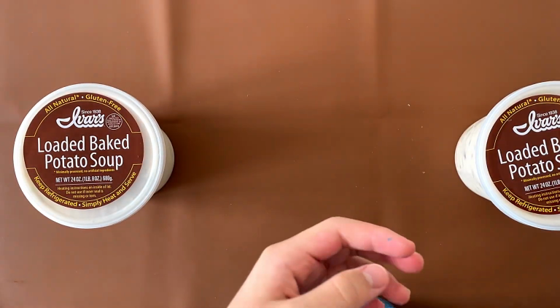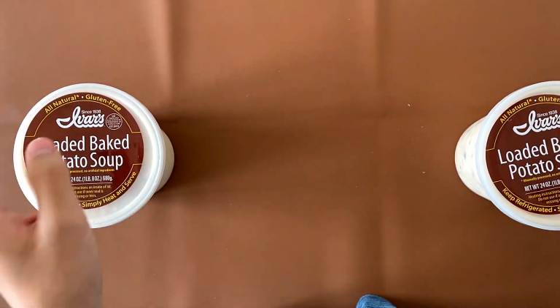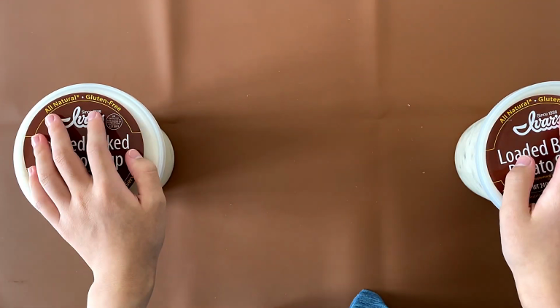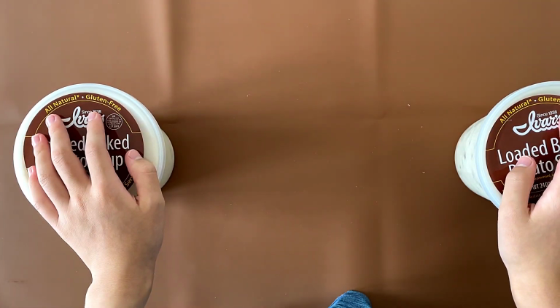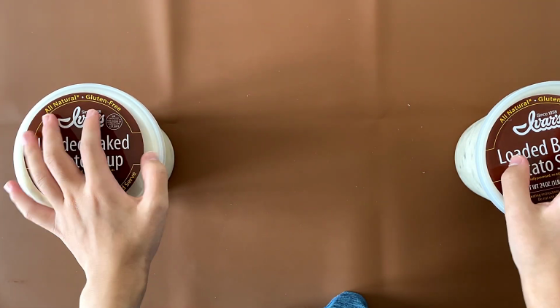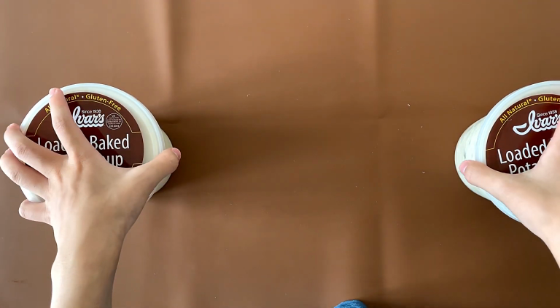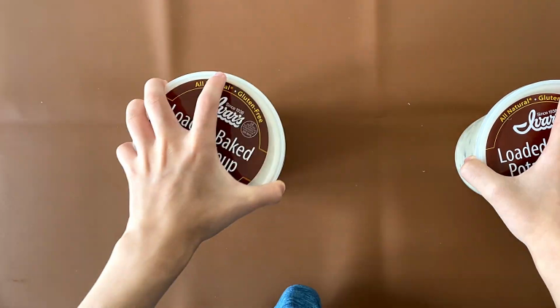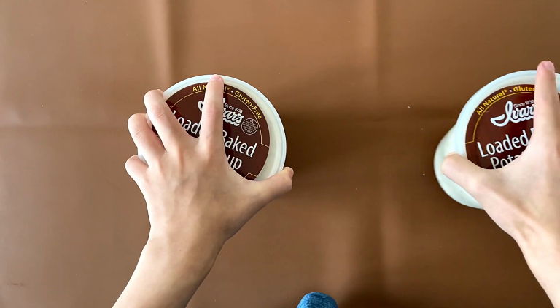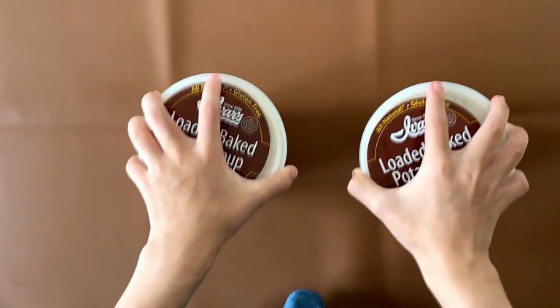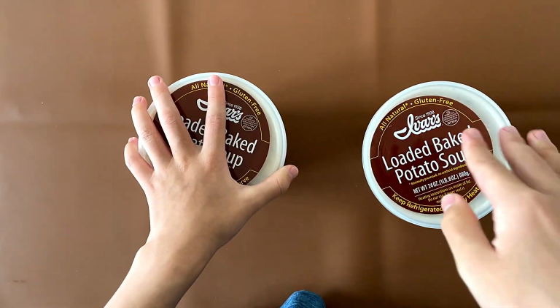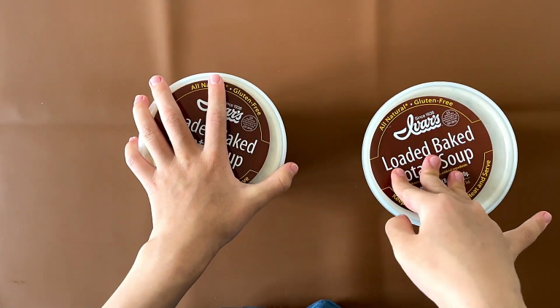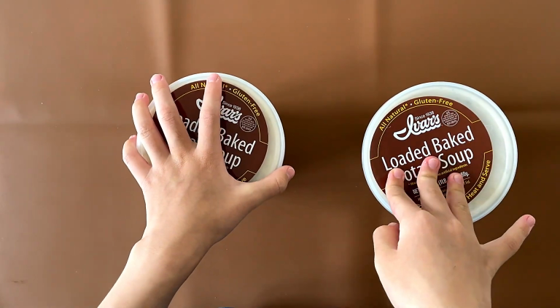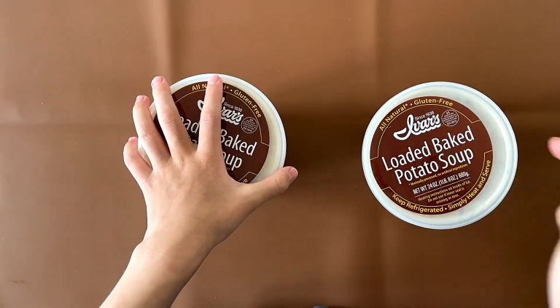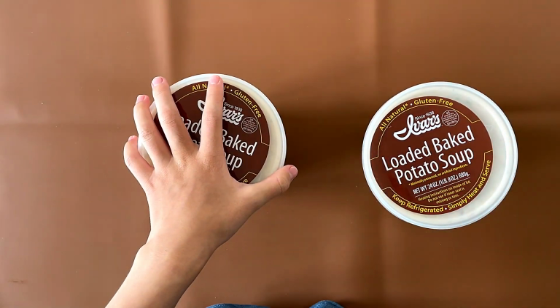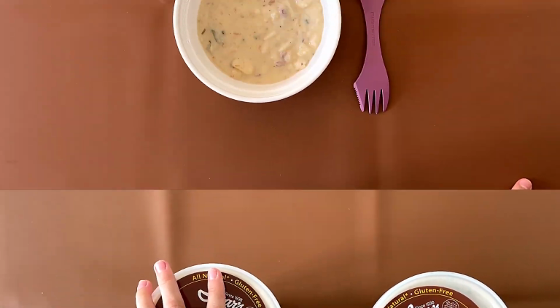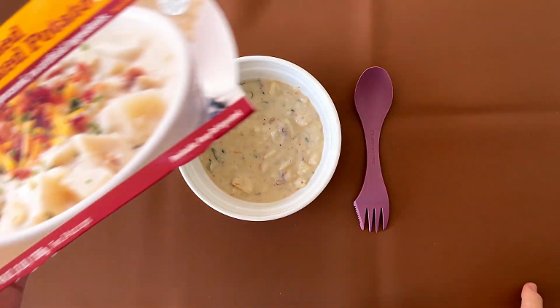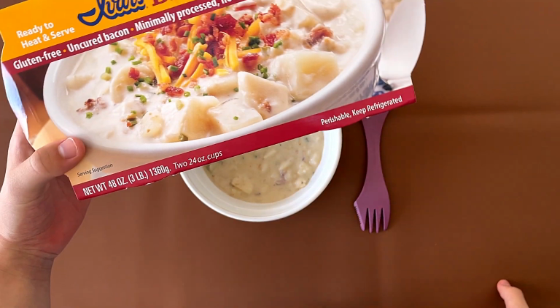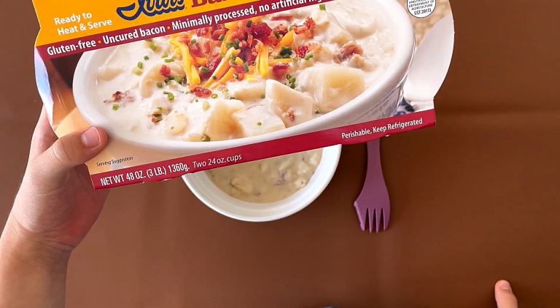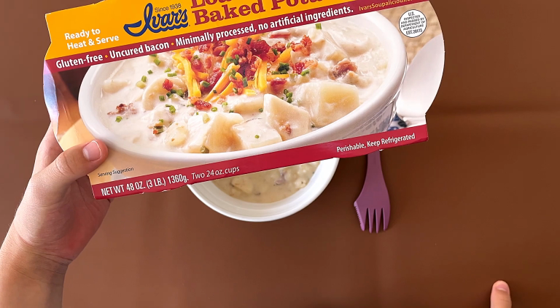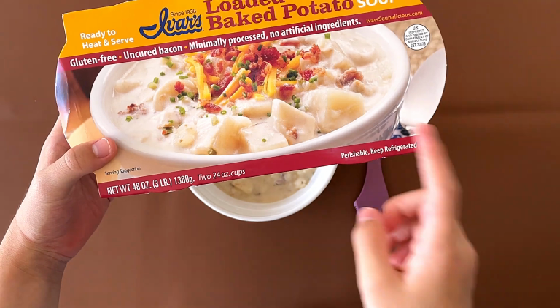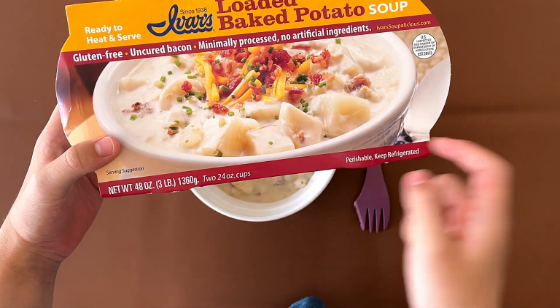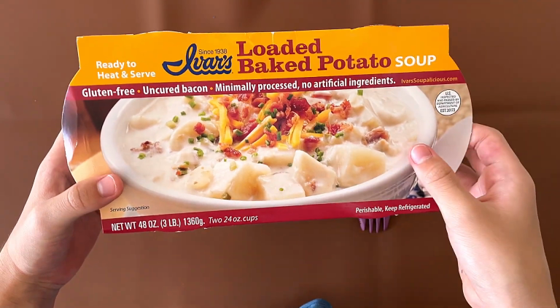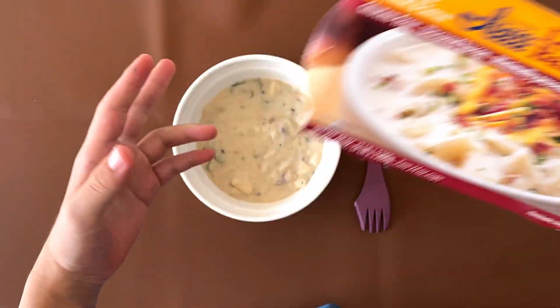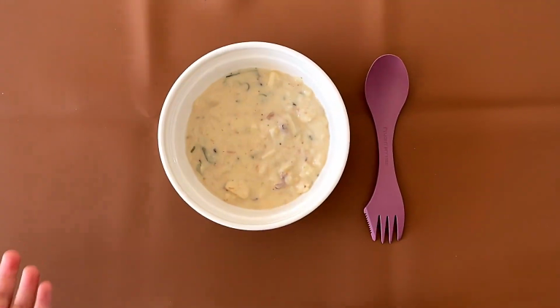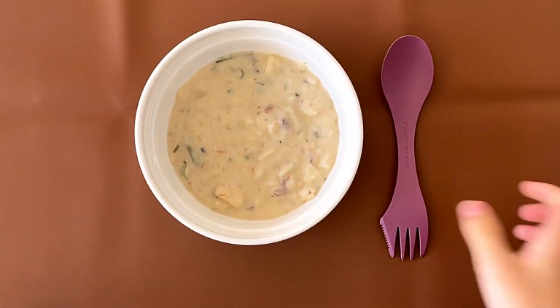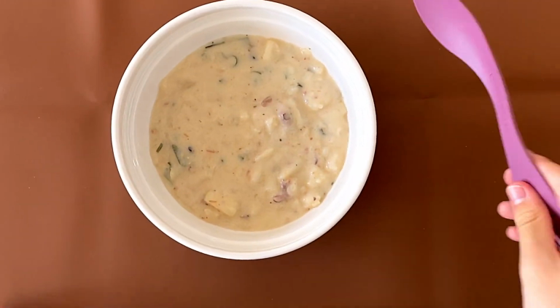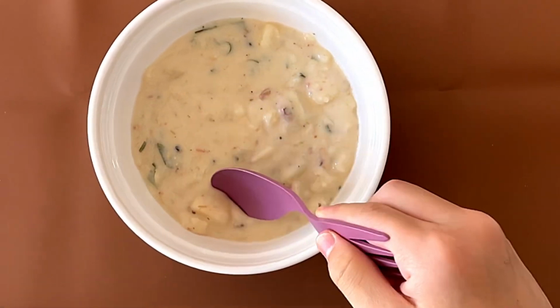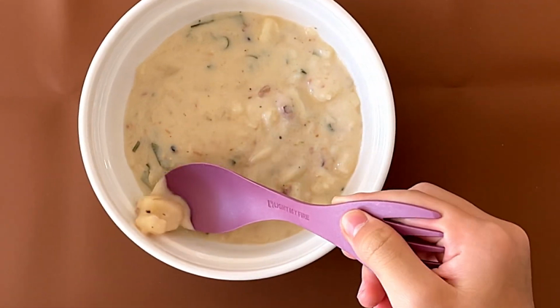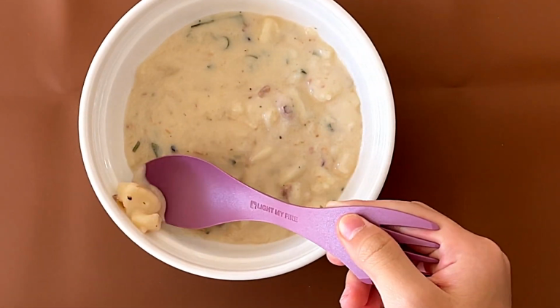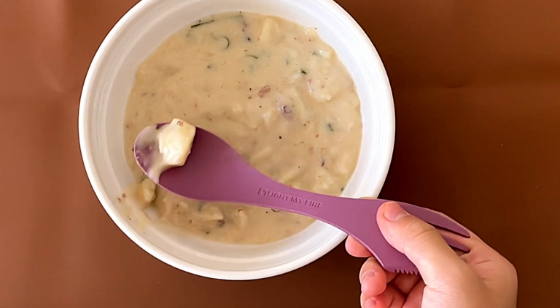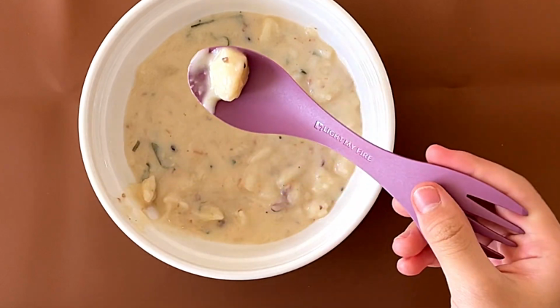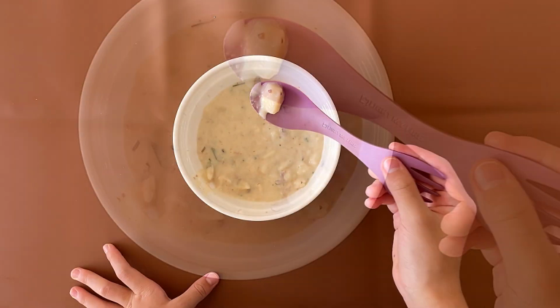It doesn't even tell you how long you're supposed to do it. We're going to heat one container and see what happens. On the packaging it shows the potatoes are very large, but in the real soup they're only about this big.